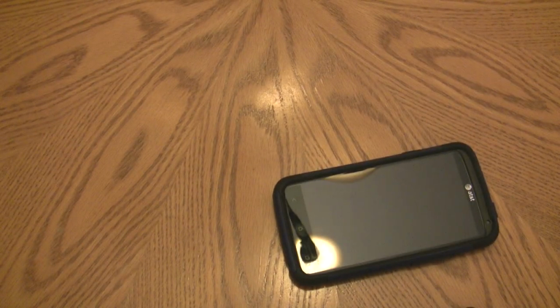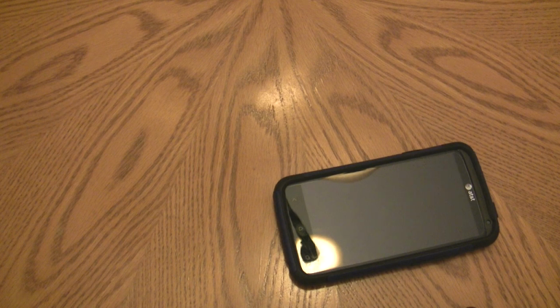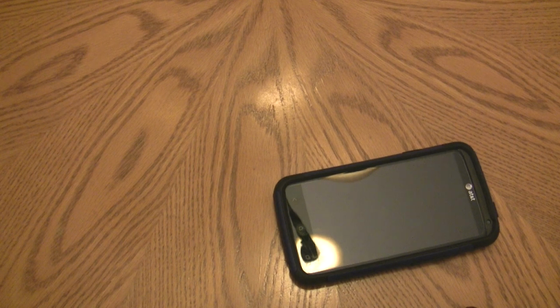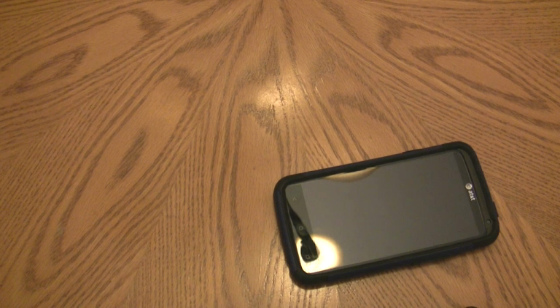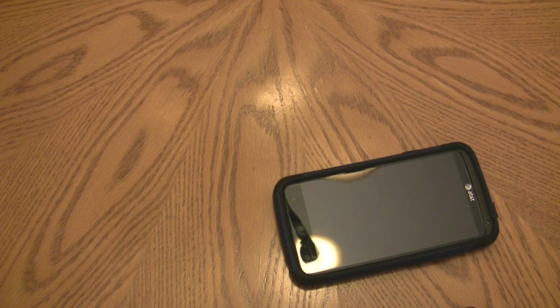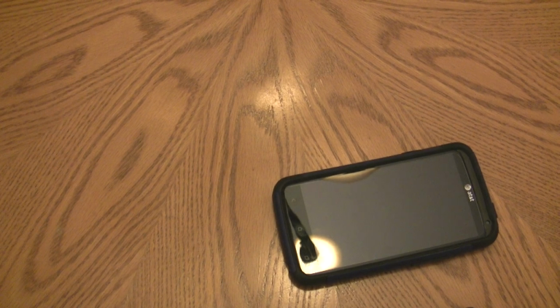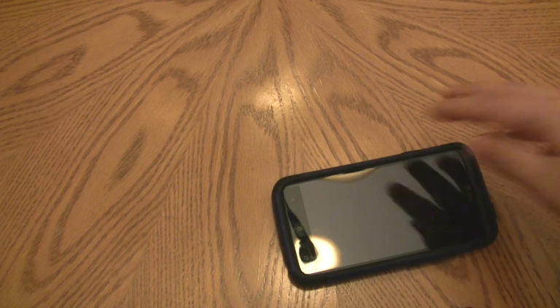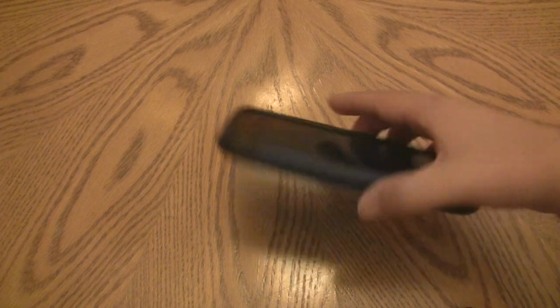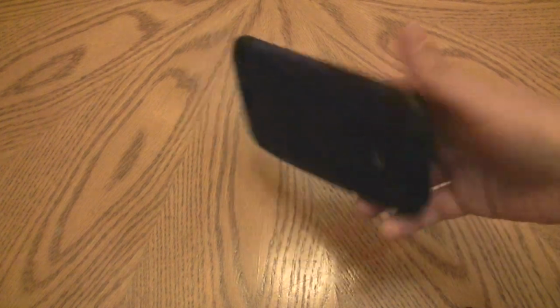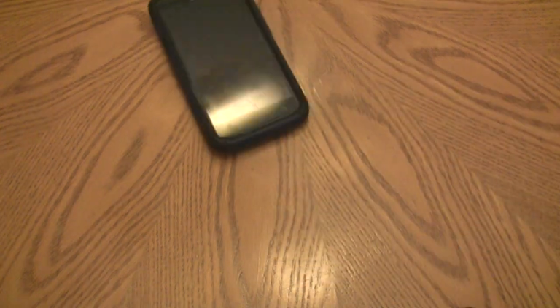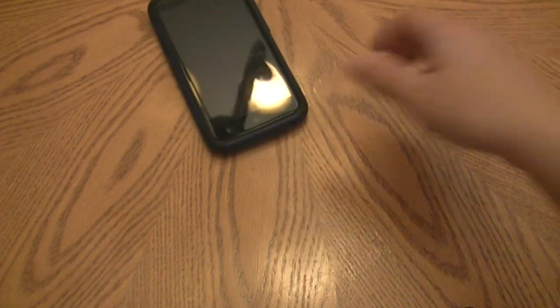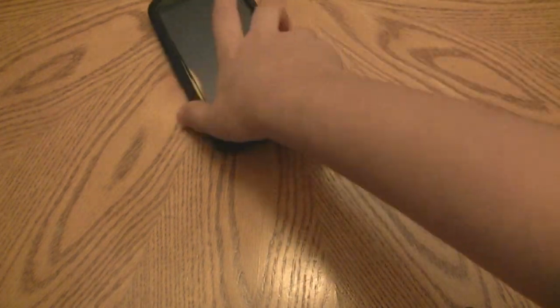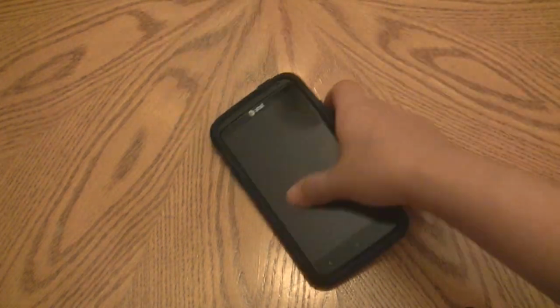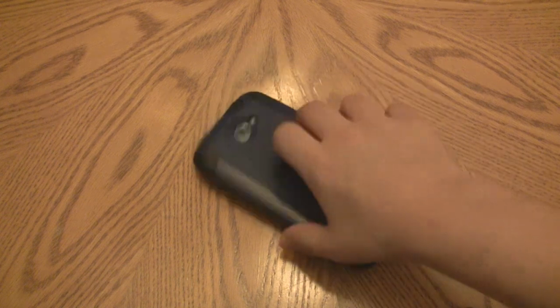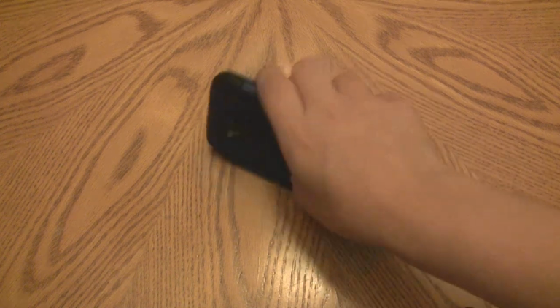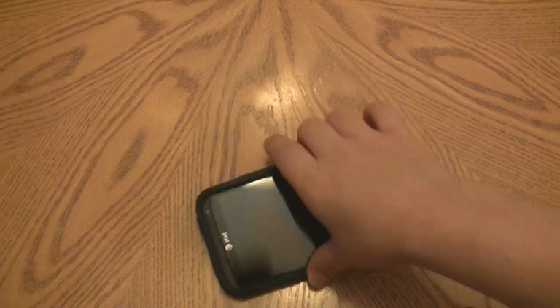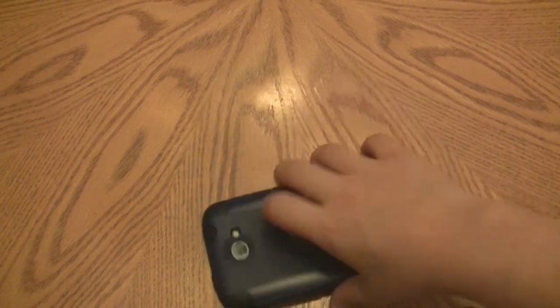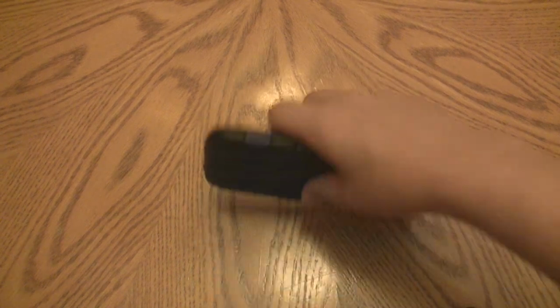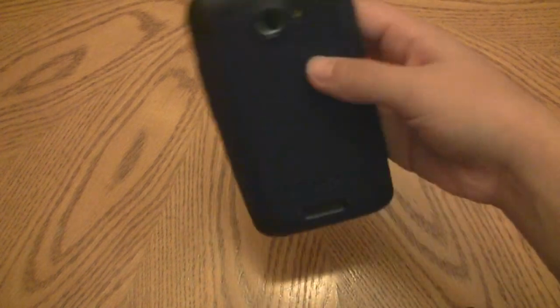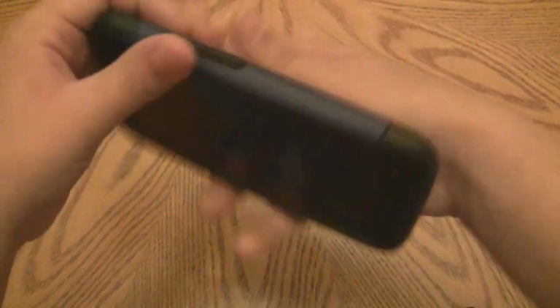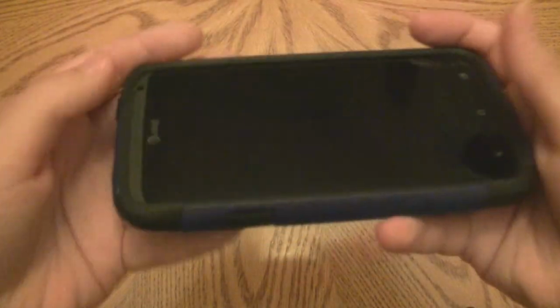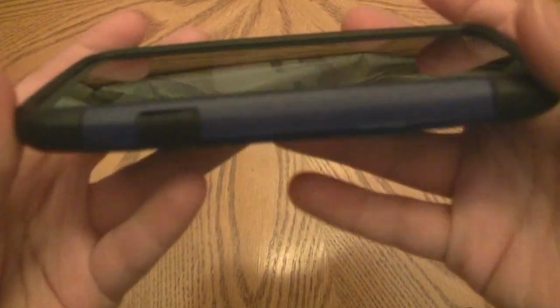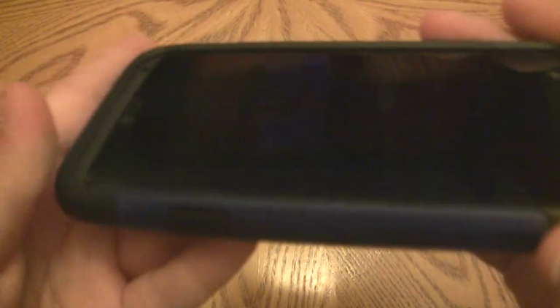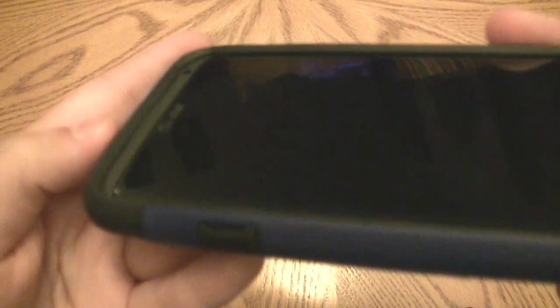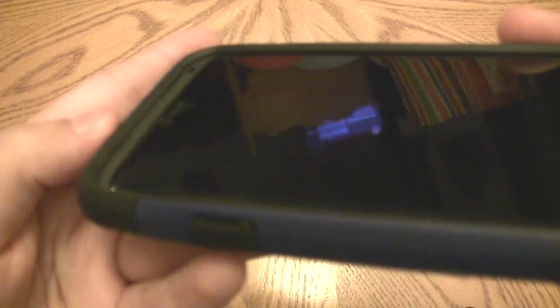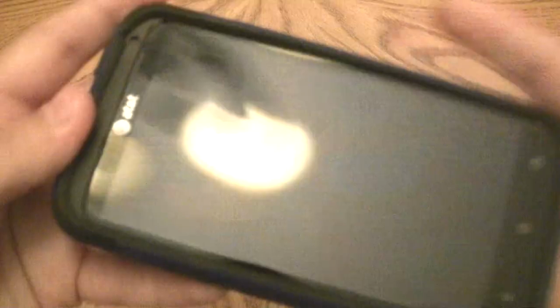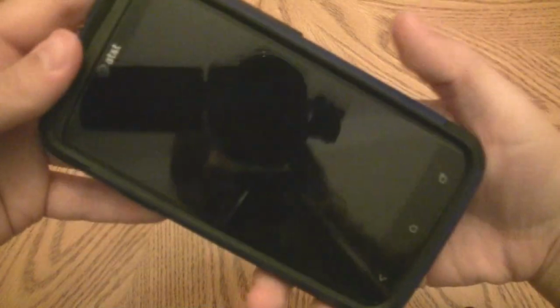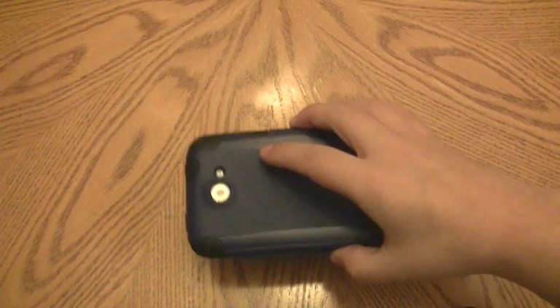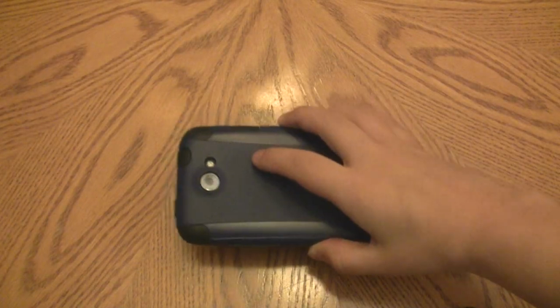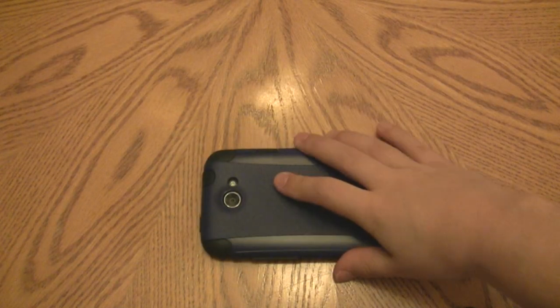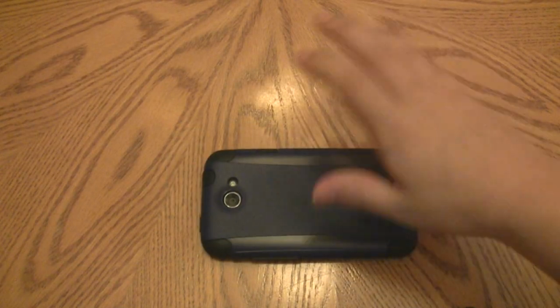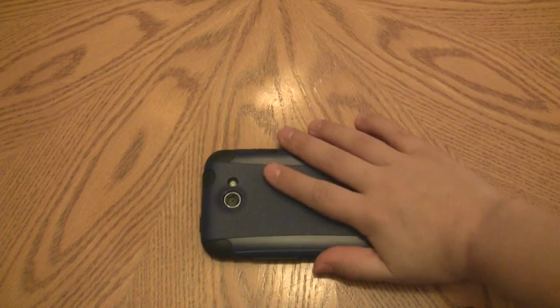Would I trust dropping my phone in this case? Yes — I've just been flipping it around and haven't had any issues. It does have a raised lip, so you can freely set the phone face-down without the screen touching the surface.